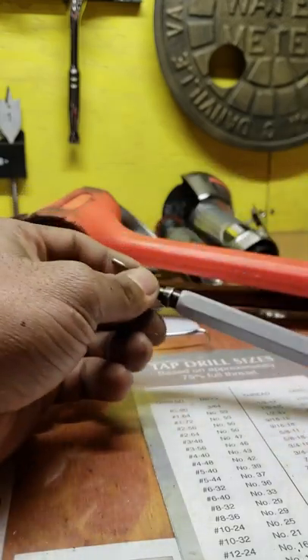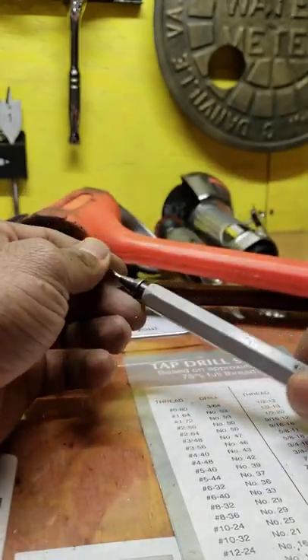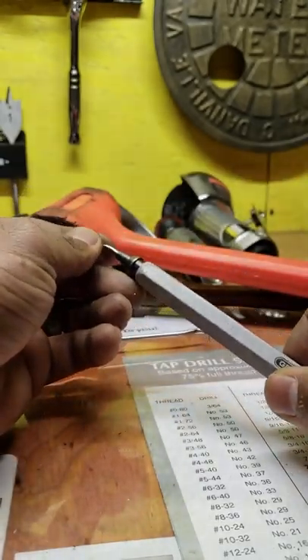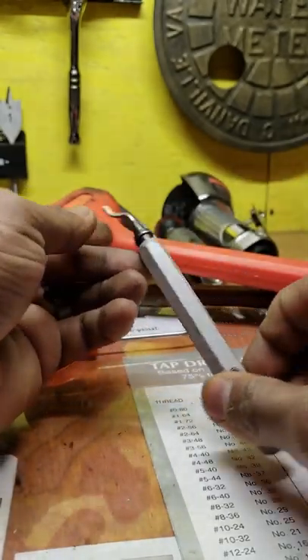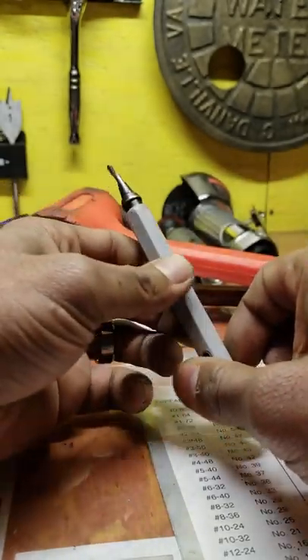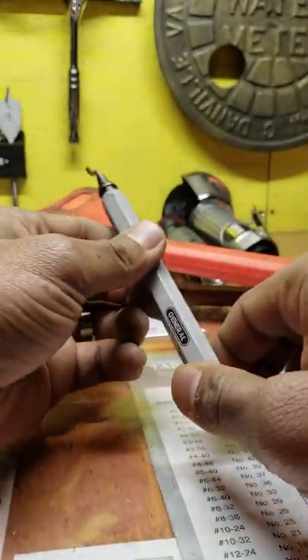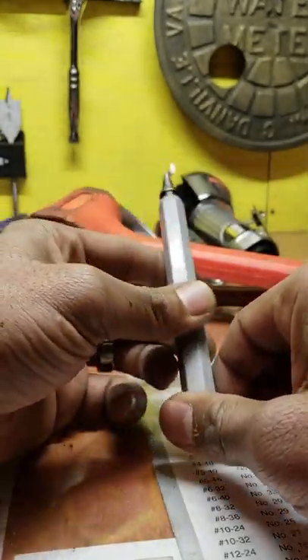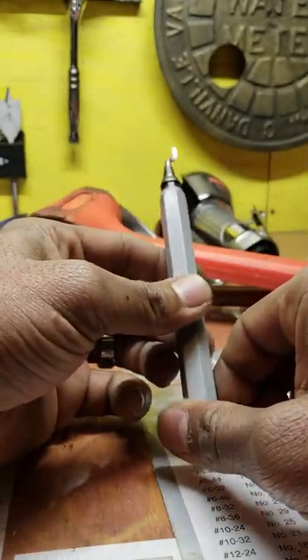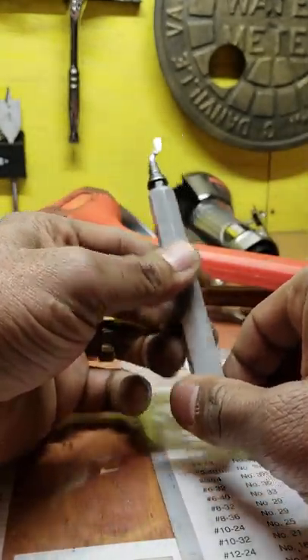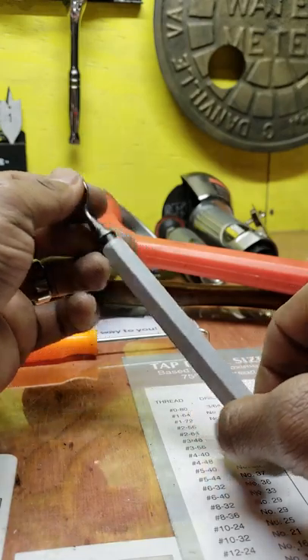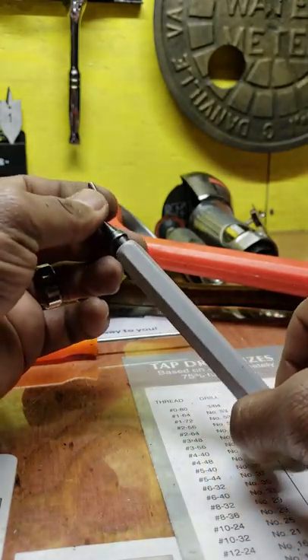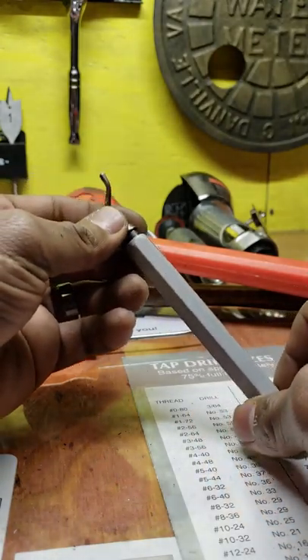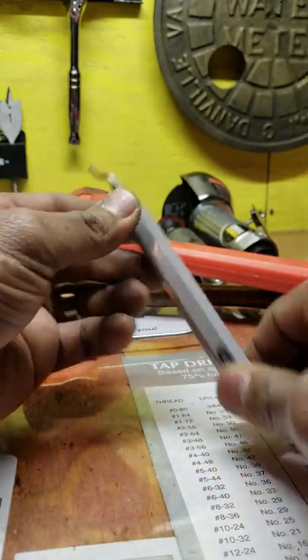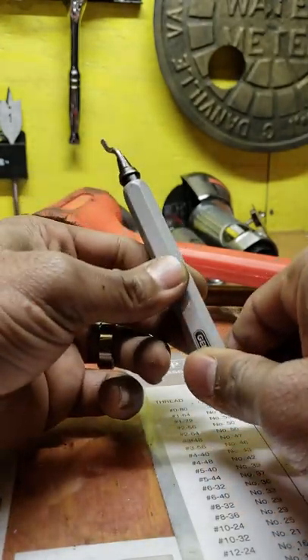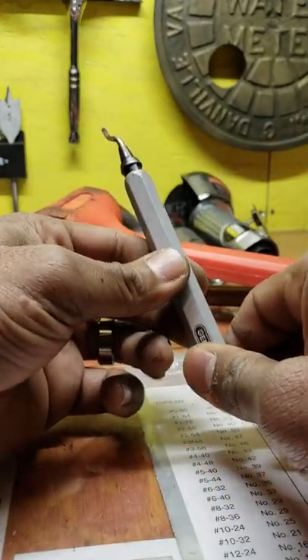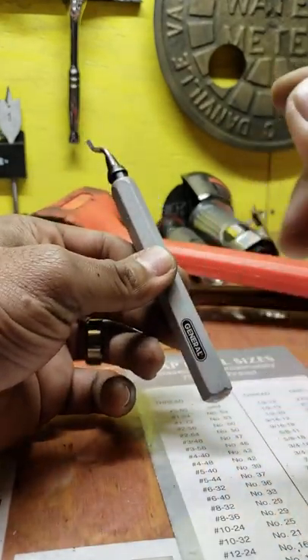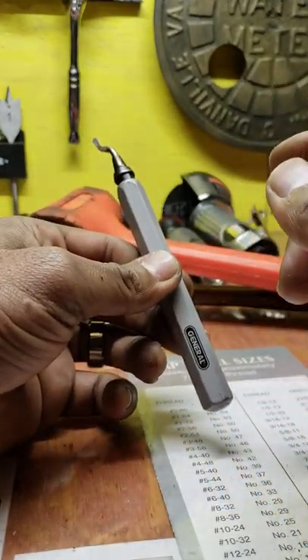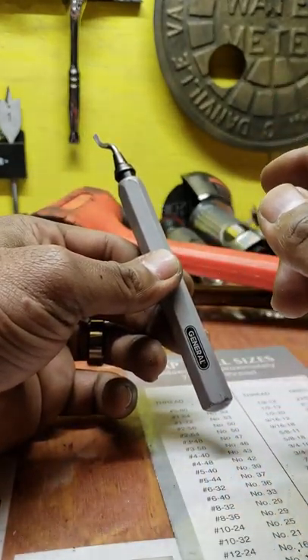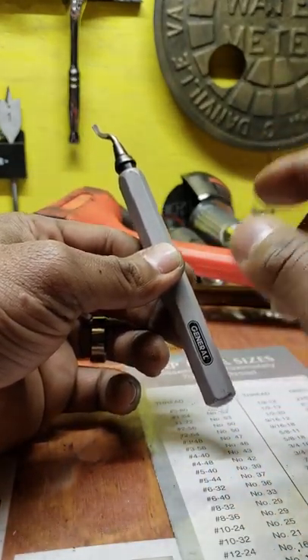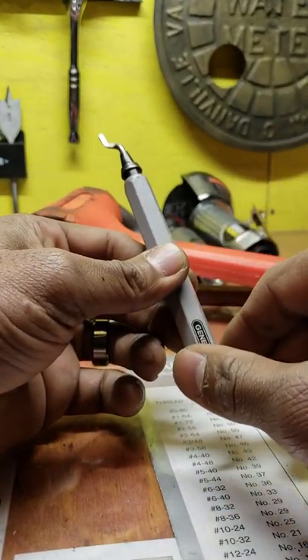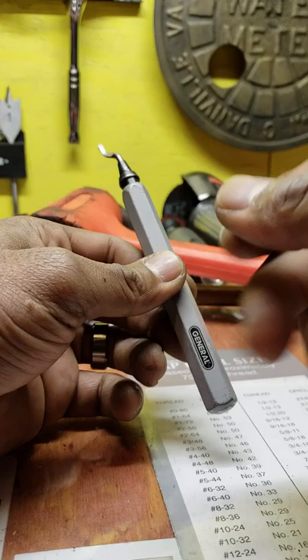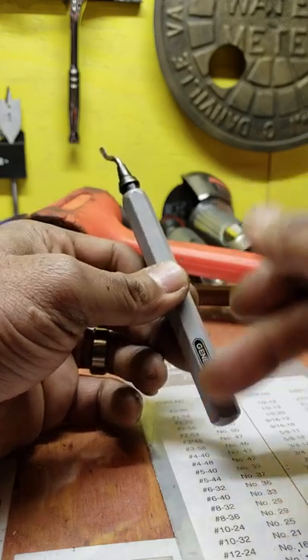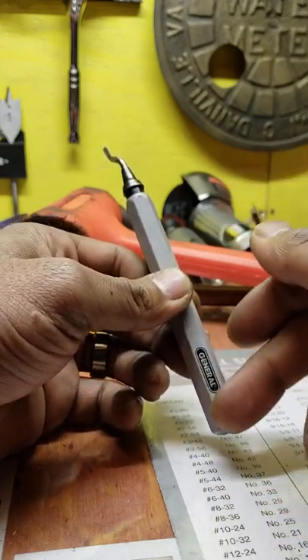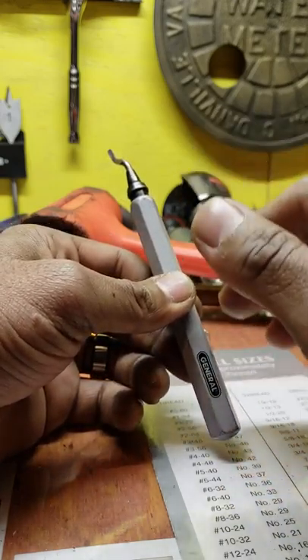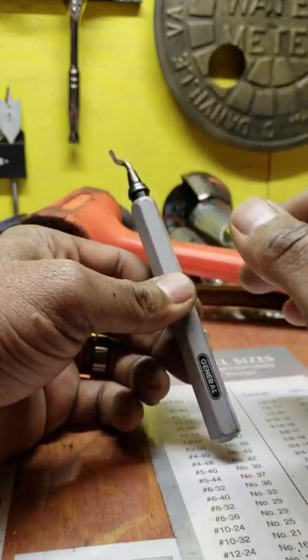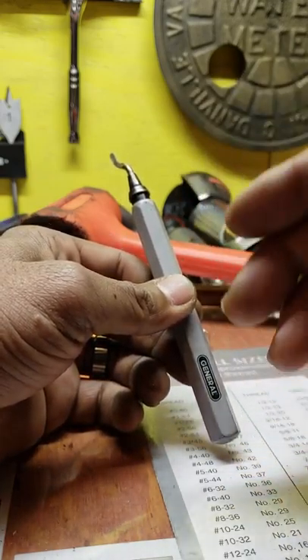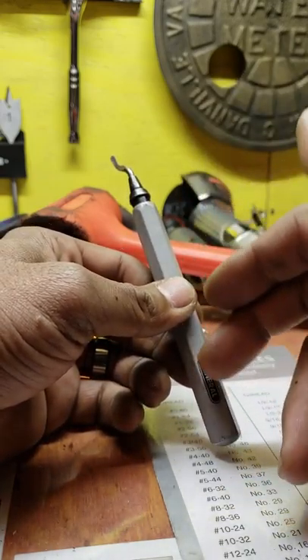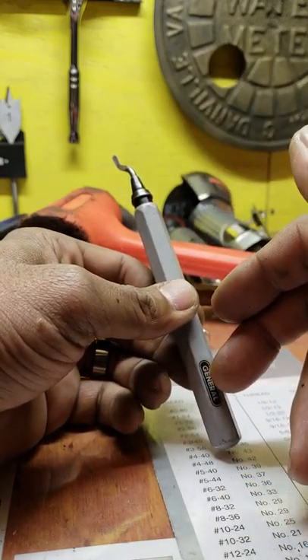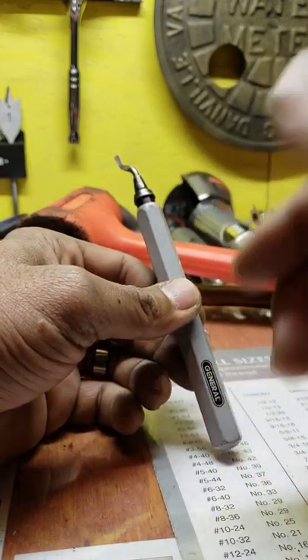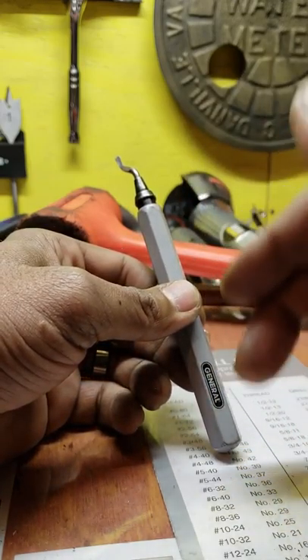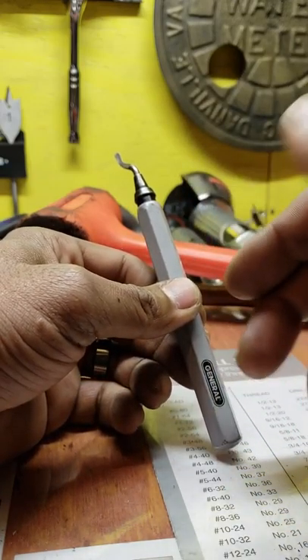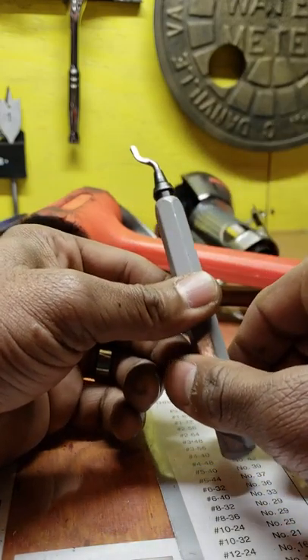A deburr tool for deburring holes is something else that's going to come in handy. Make sure you buy one and keep it in your box. This is something you new guys definitely need to pick up. If you don't pick up anything else, you're definitely going to need one of these — you're going to be using it a lot in your career.